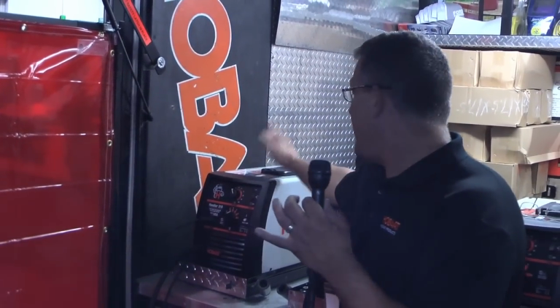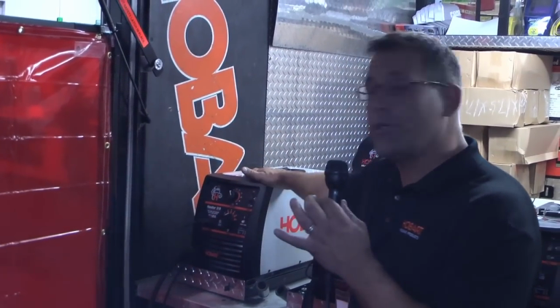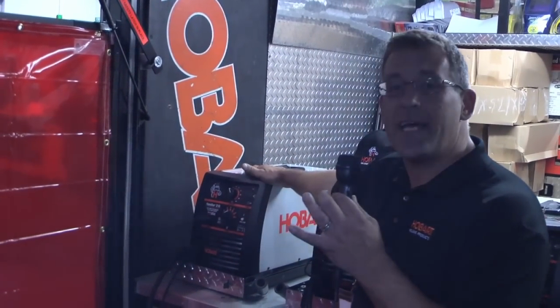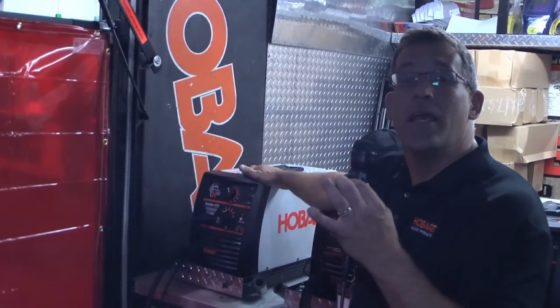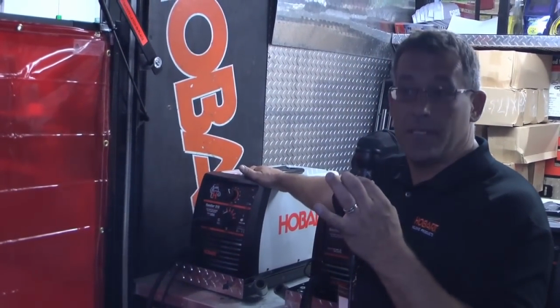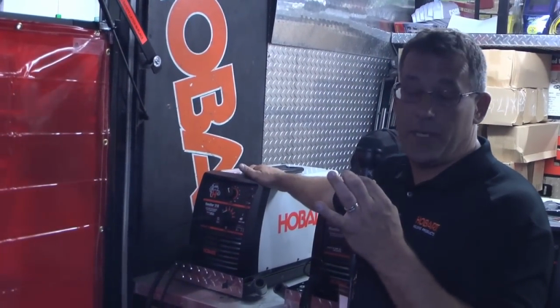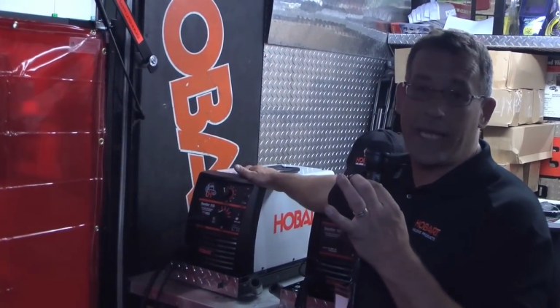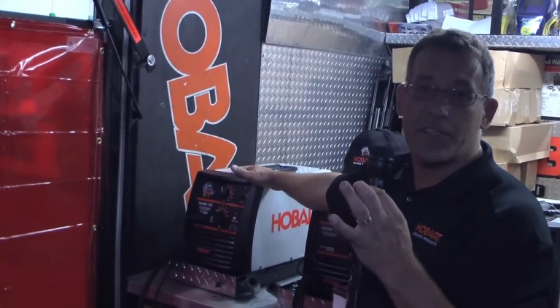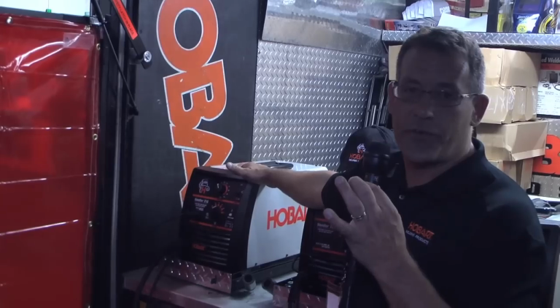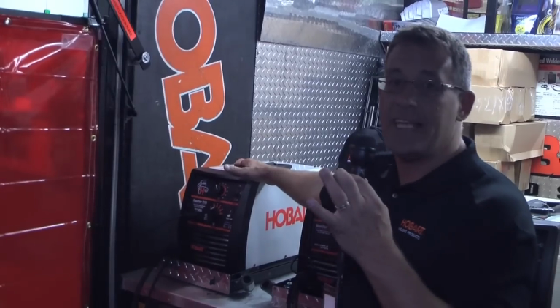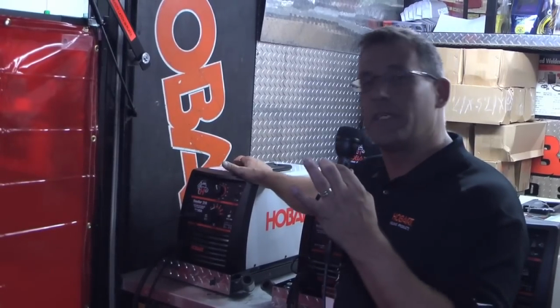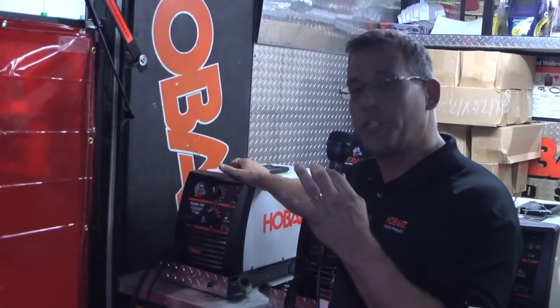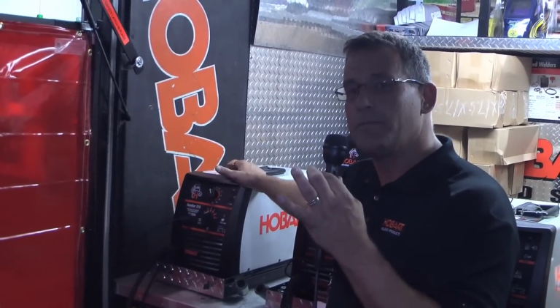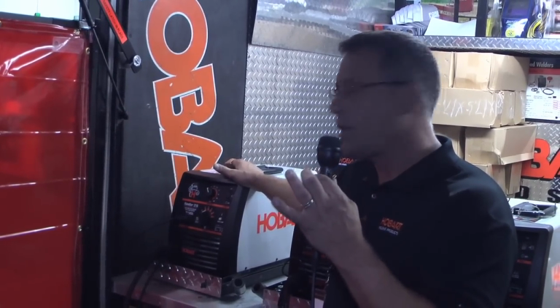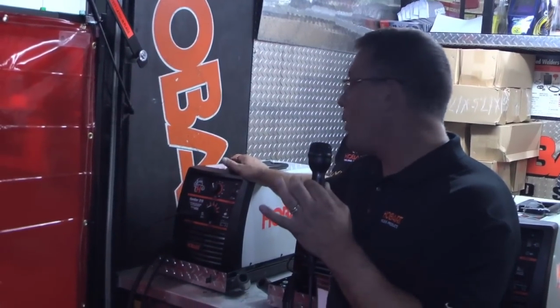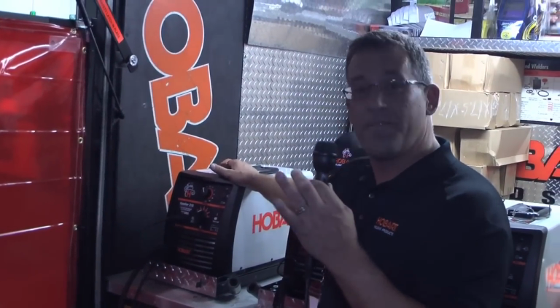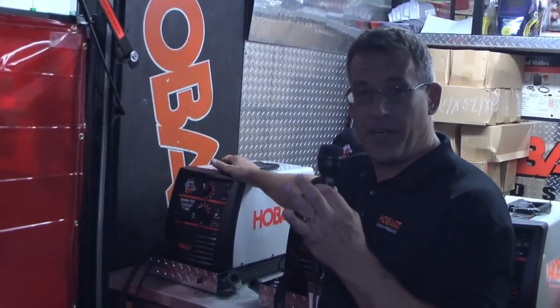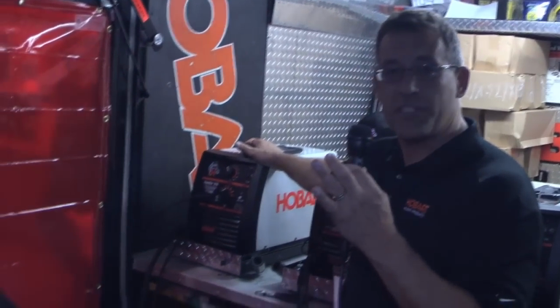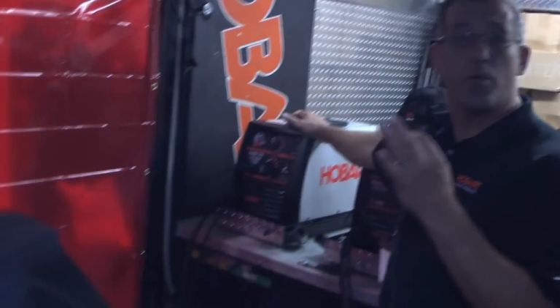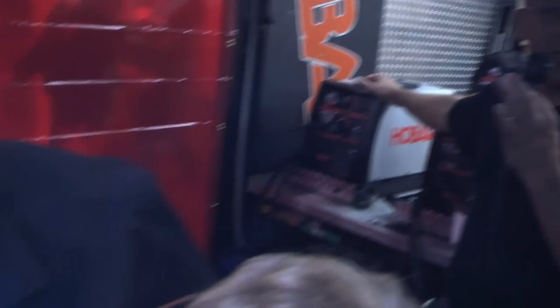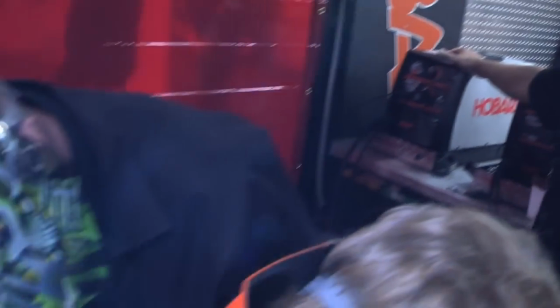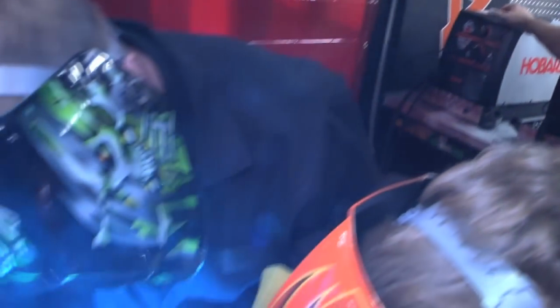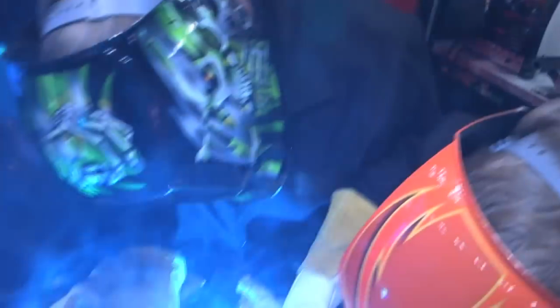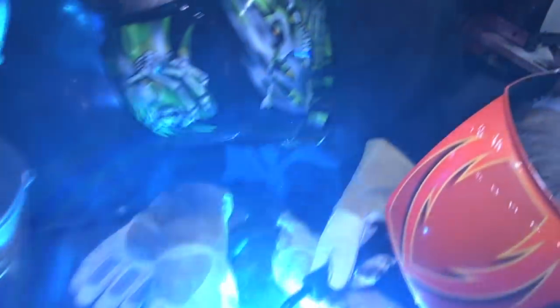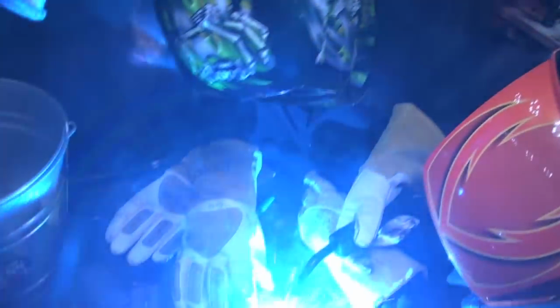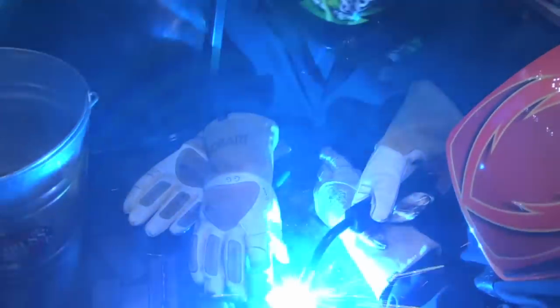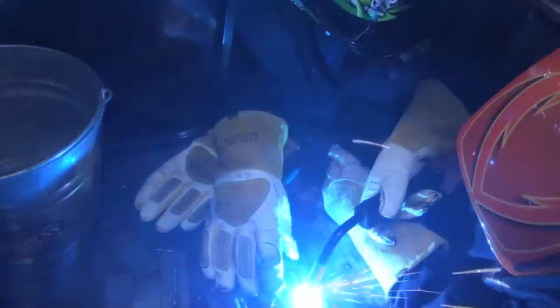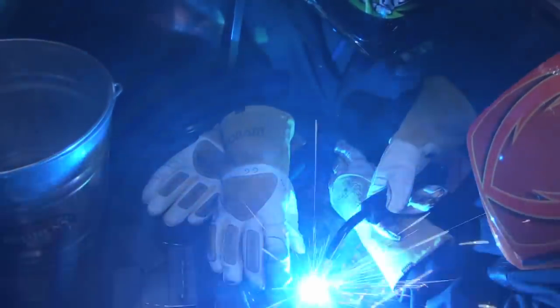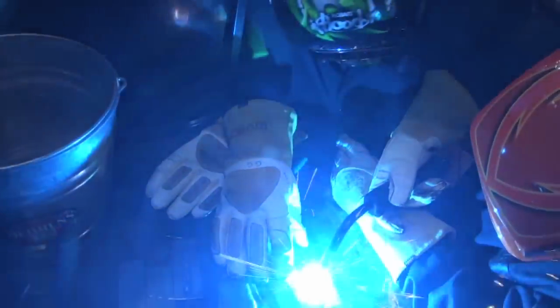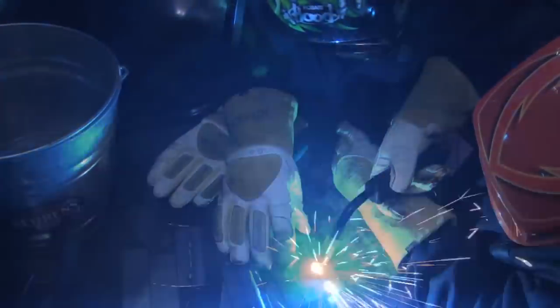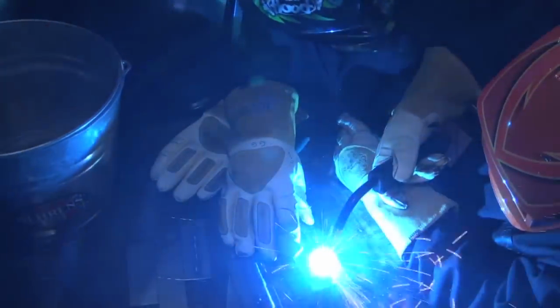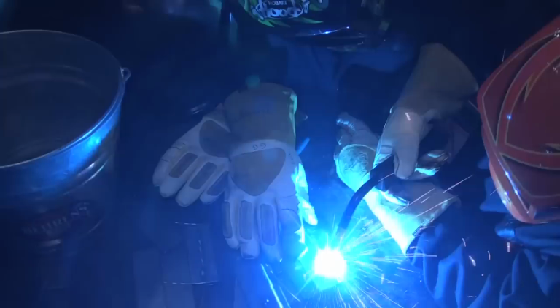The Handler 210 is a 24 gauge, three-ace material machine. It's very versatile — it welds various types of metals all the way from aluminum, stainless steel, and steel.